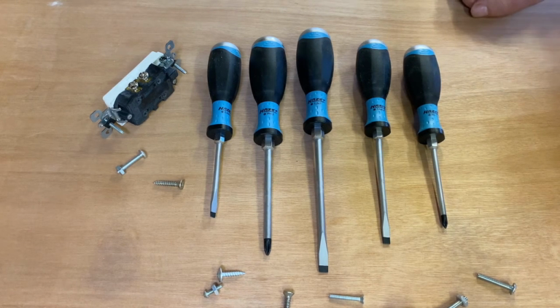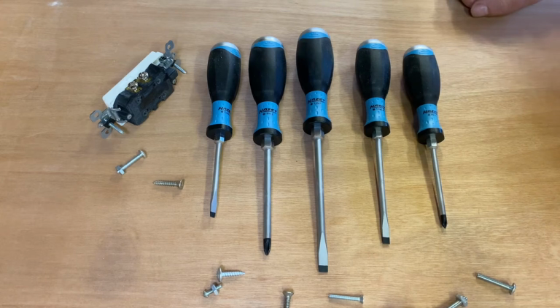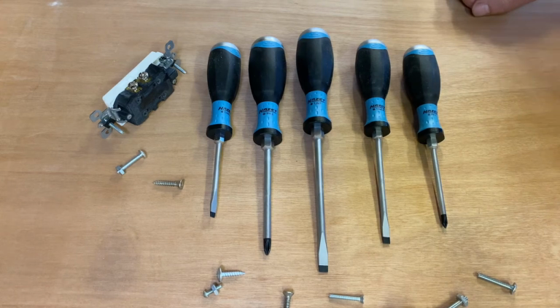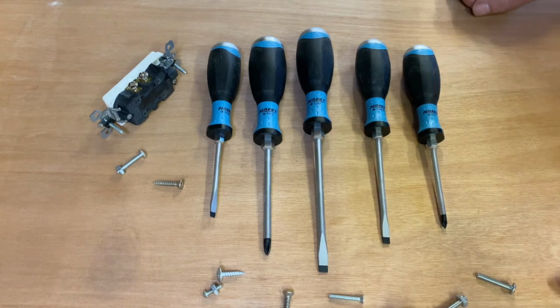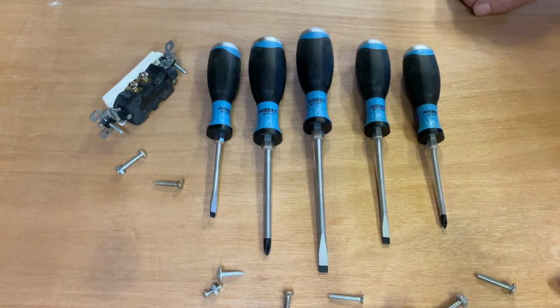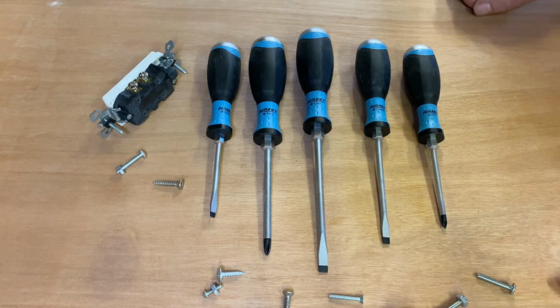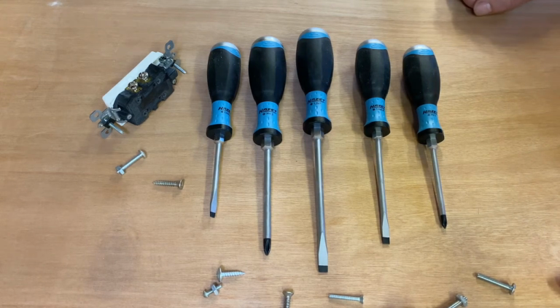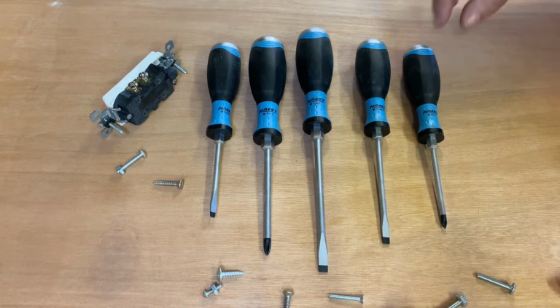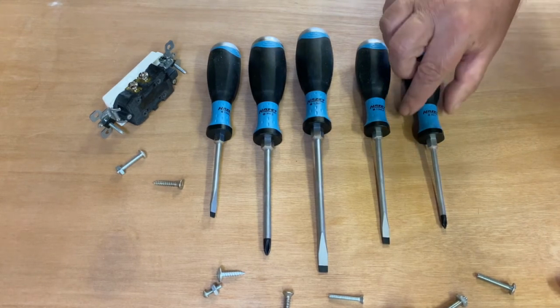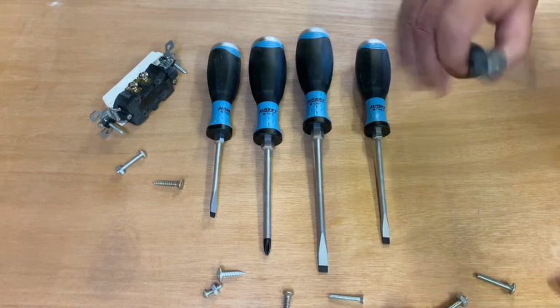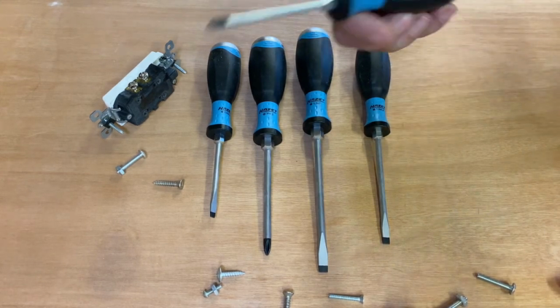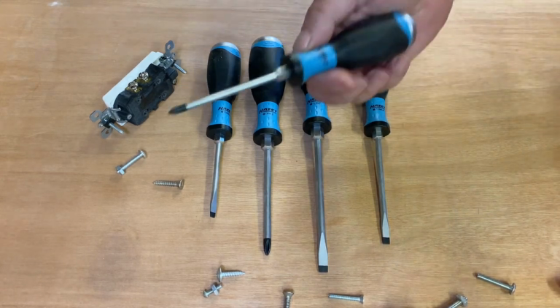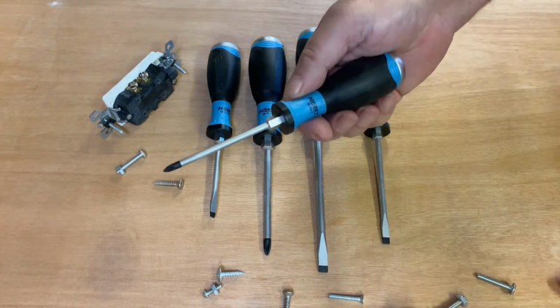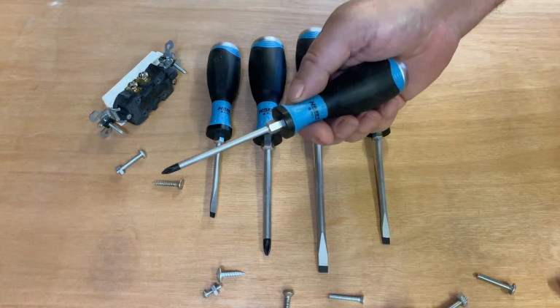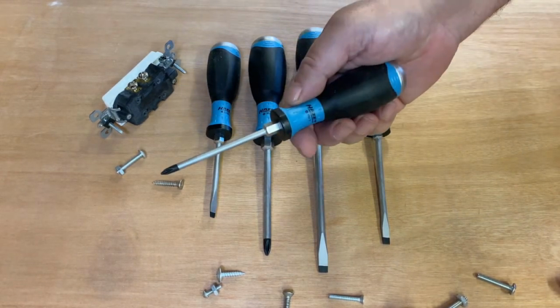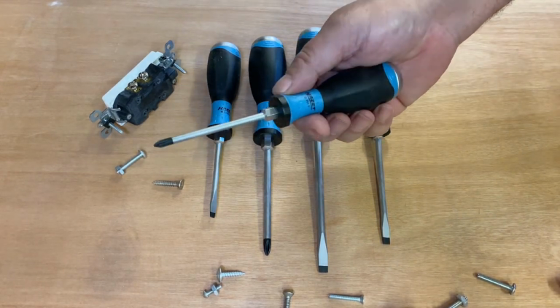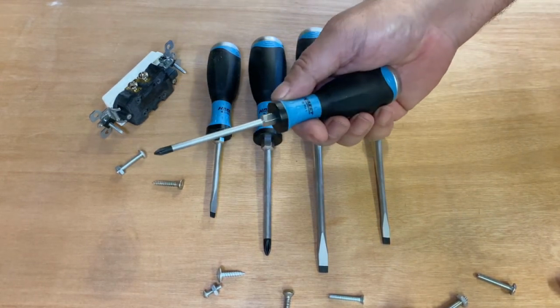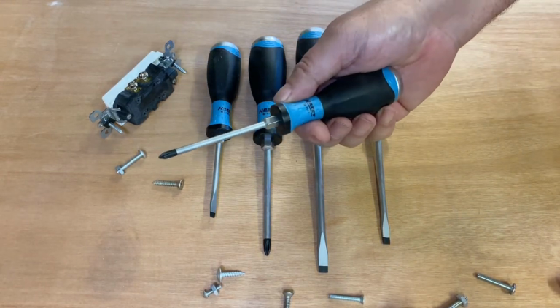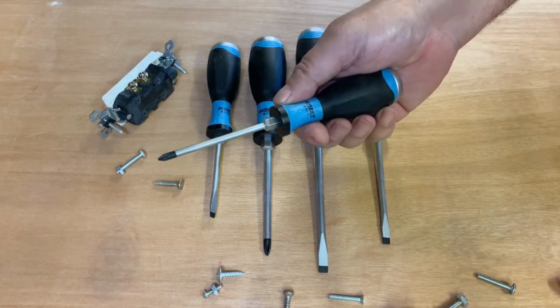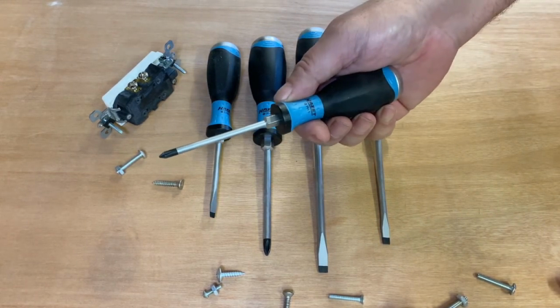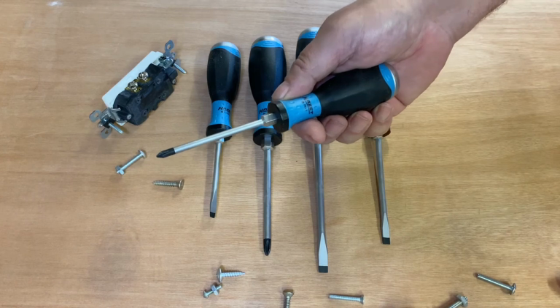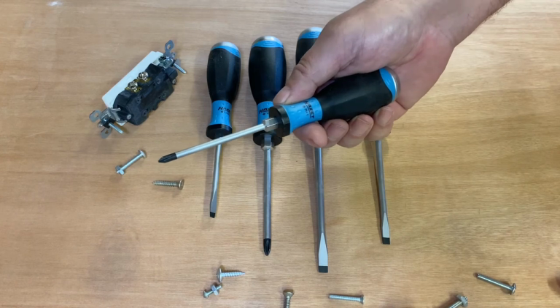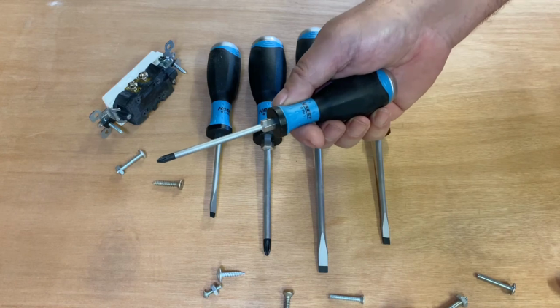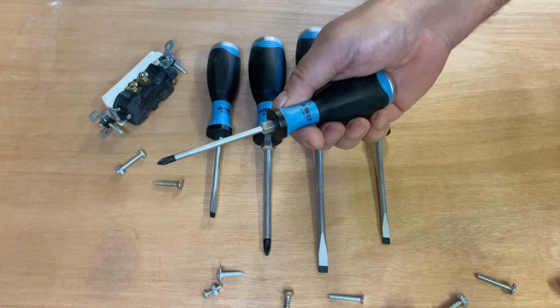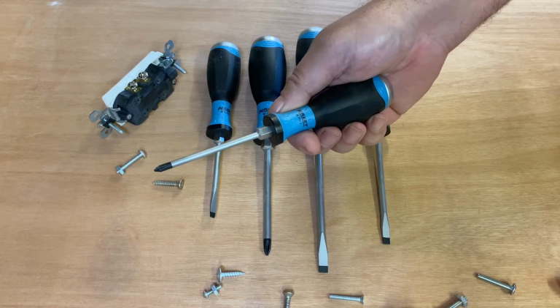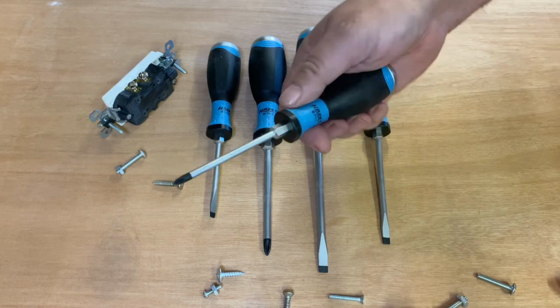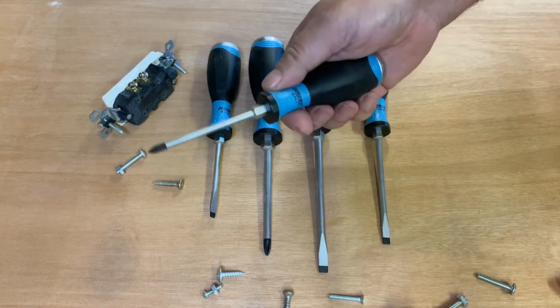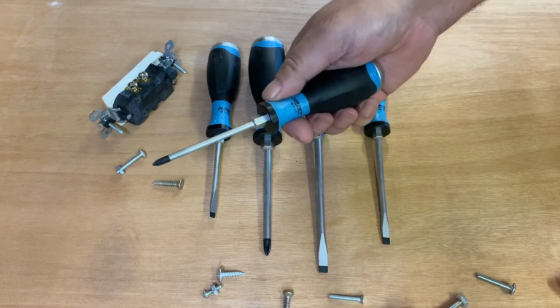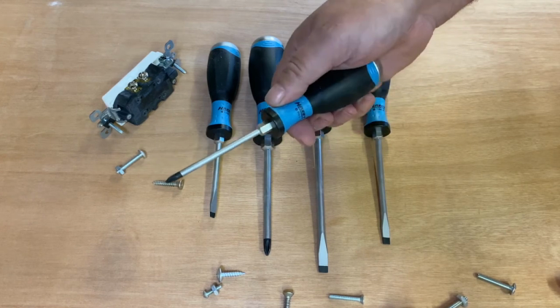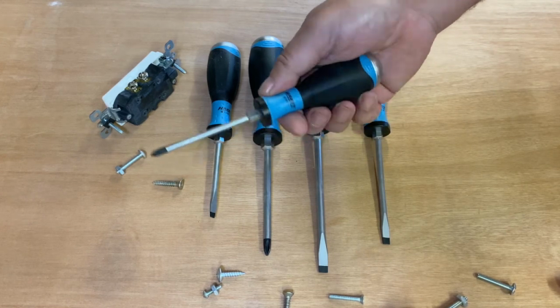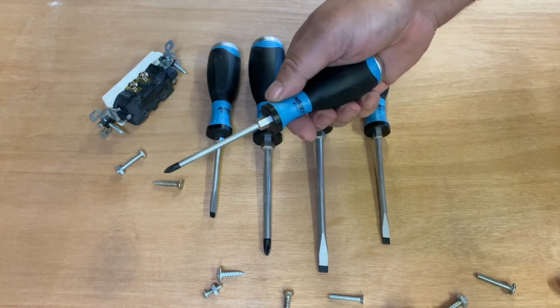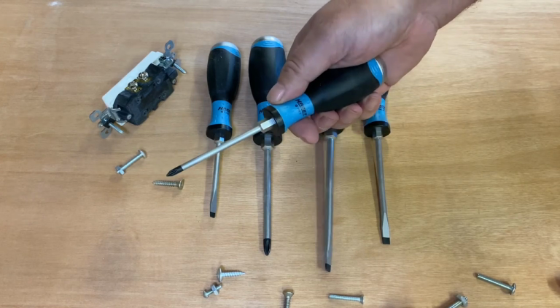Some of the things that I like in a screwdriver — number one, I want the handle to feel good in my hands. It's got to have a nice feel, nice weight, nice balance.